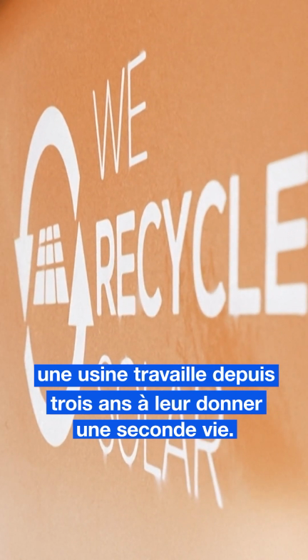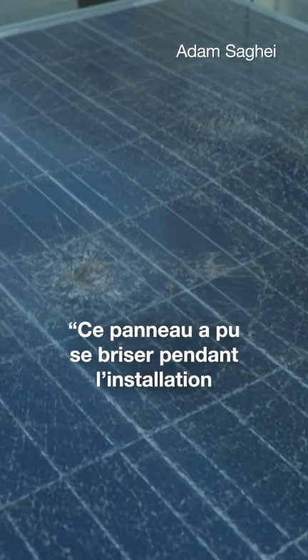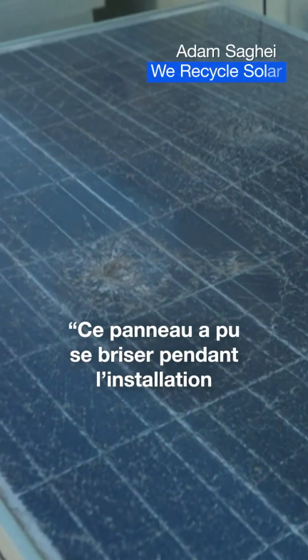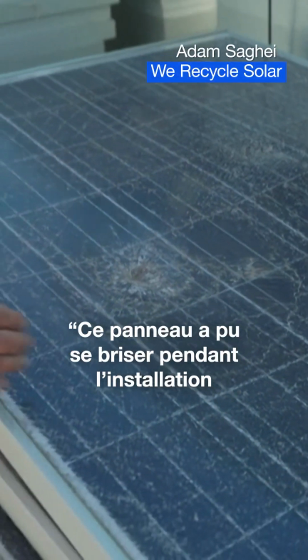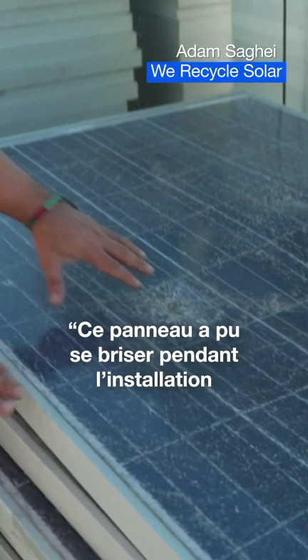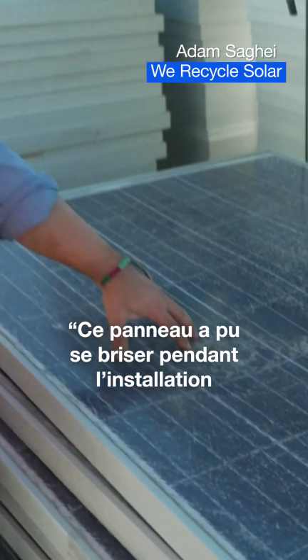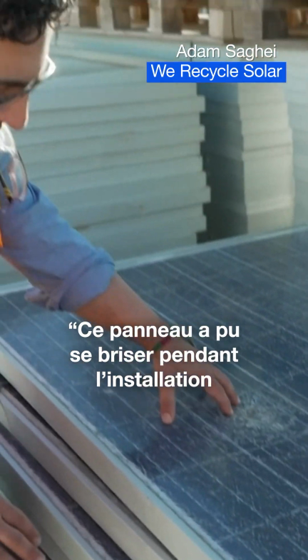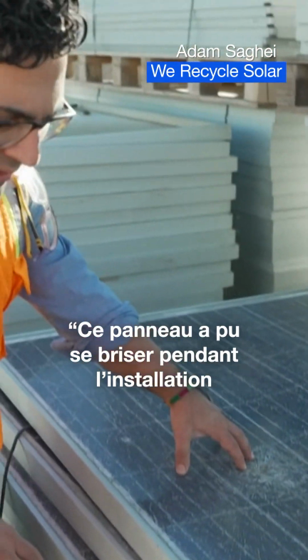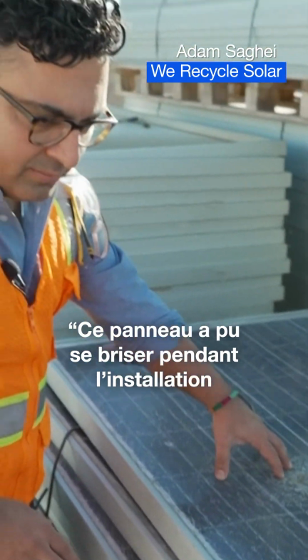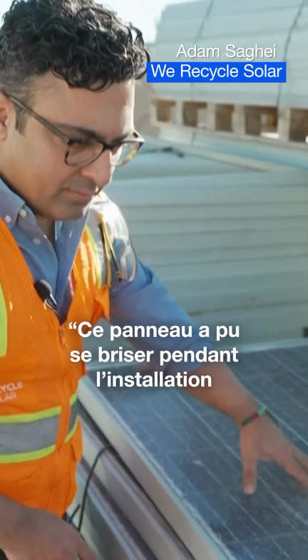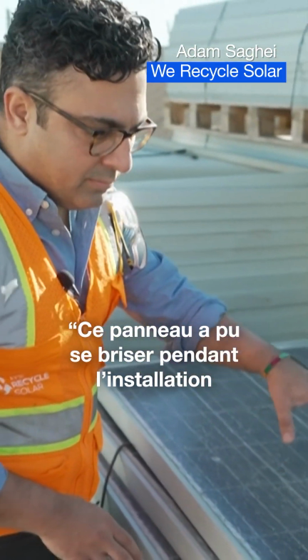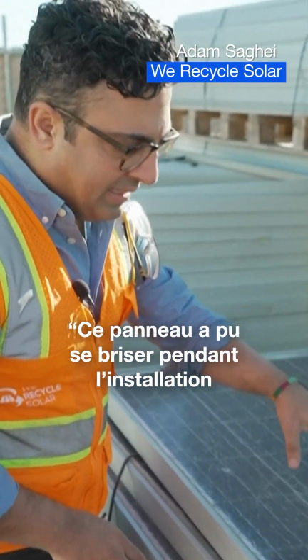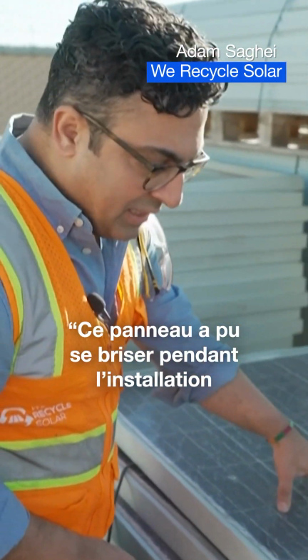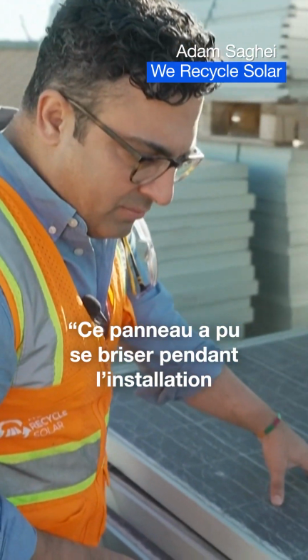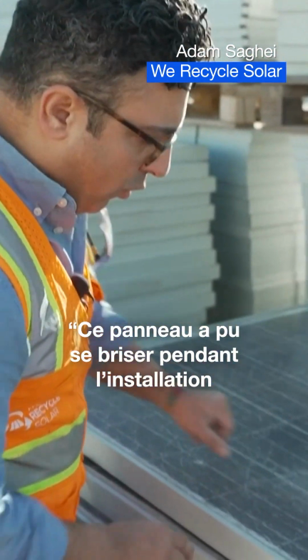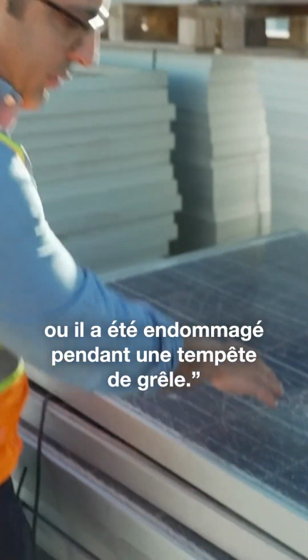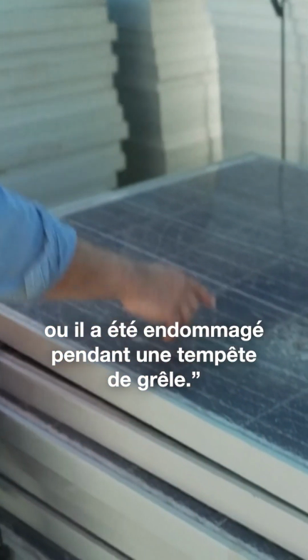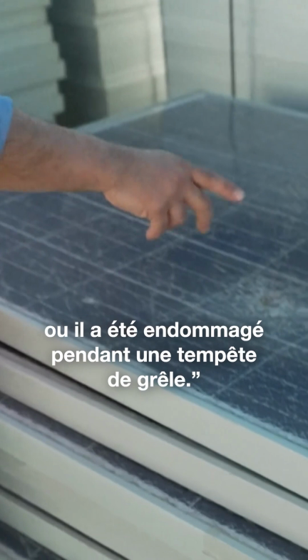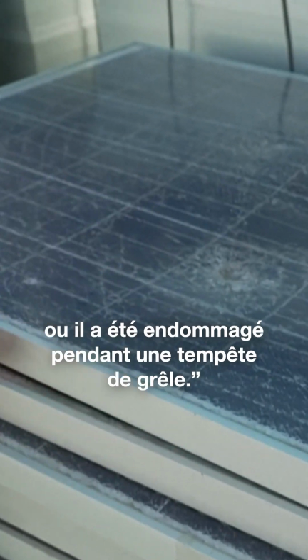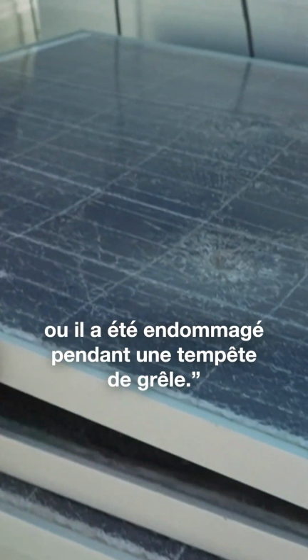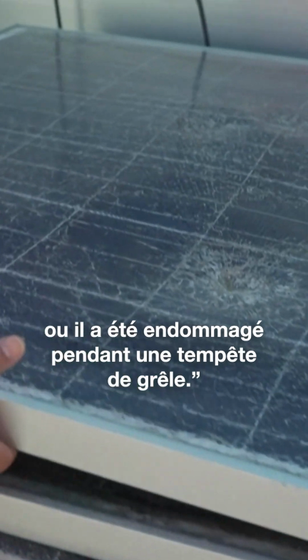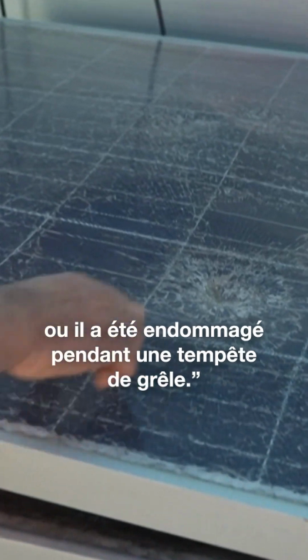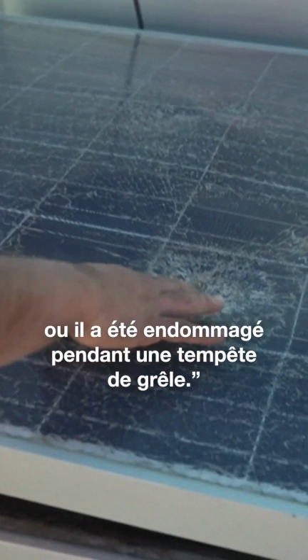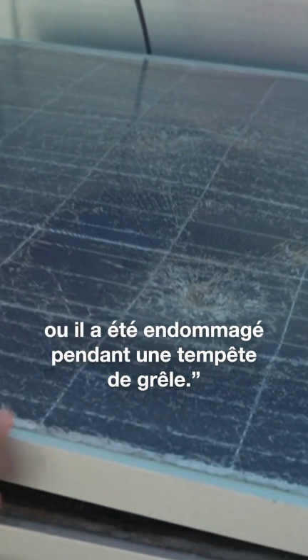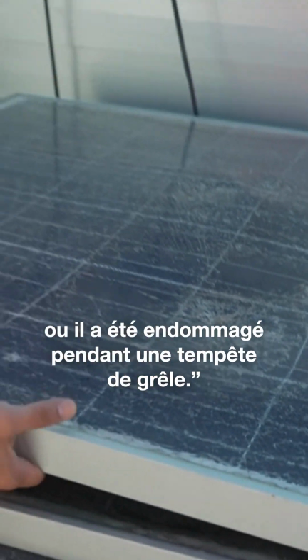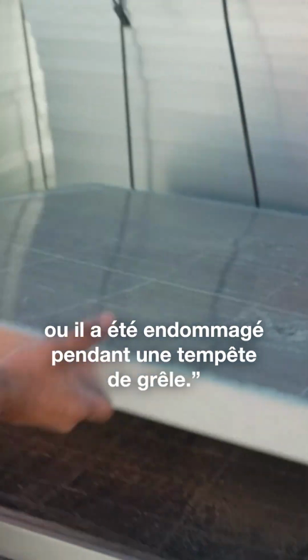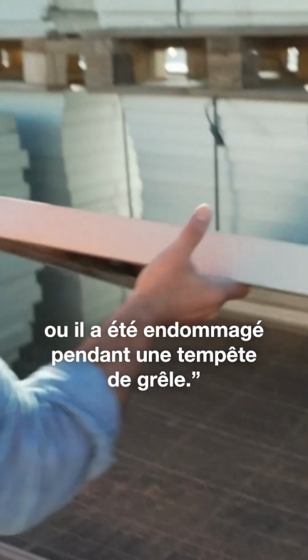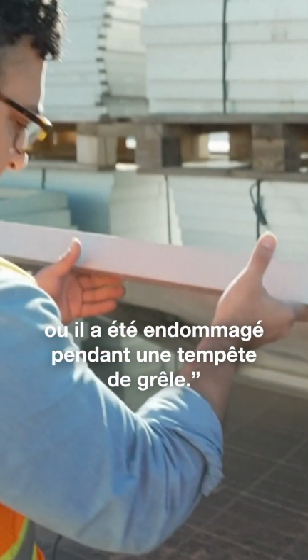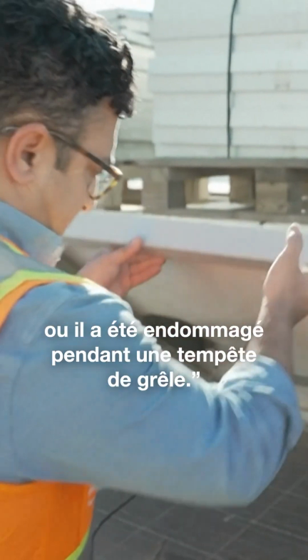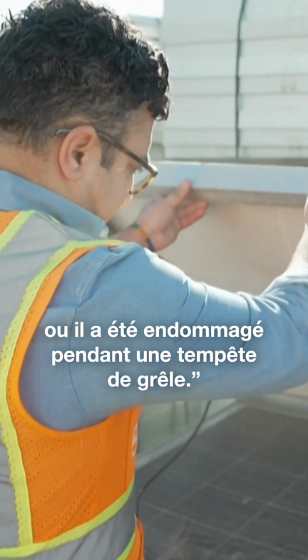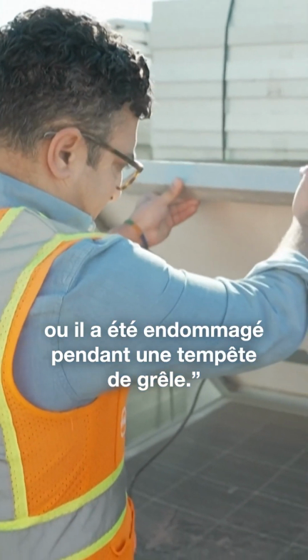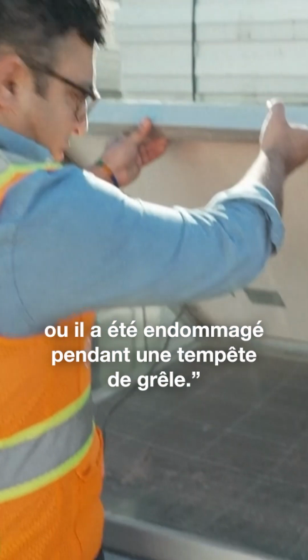You can see that this panel was damaged in installation, or damaged by some type of event — you can see the glass shattered in some kind of a hailstorm.